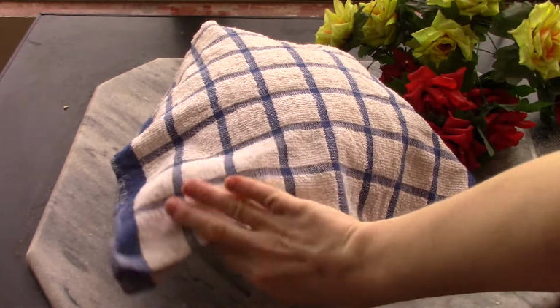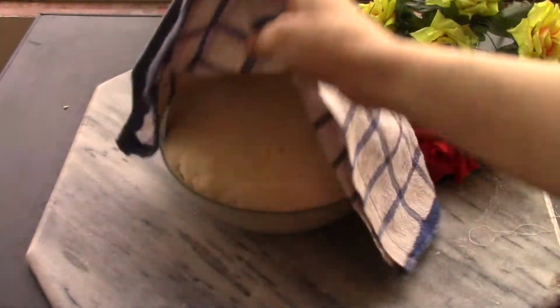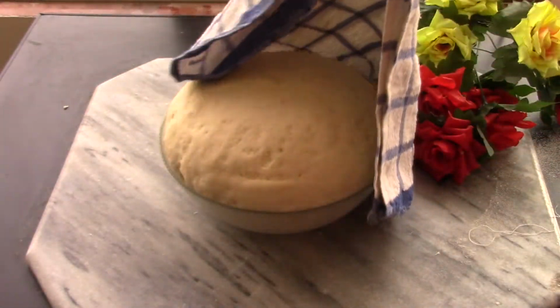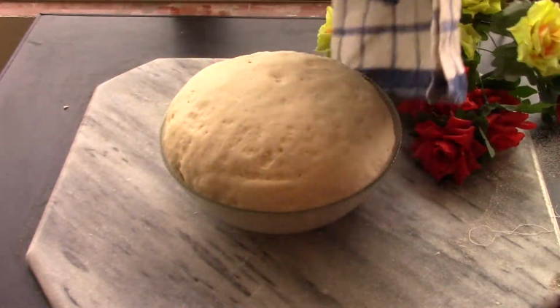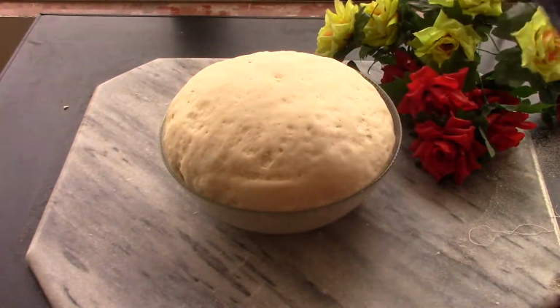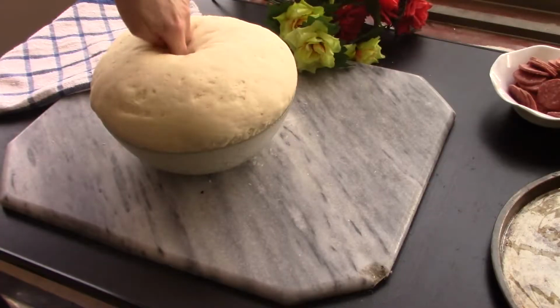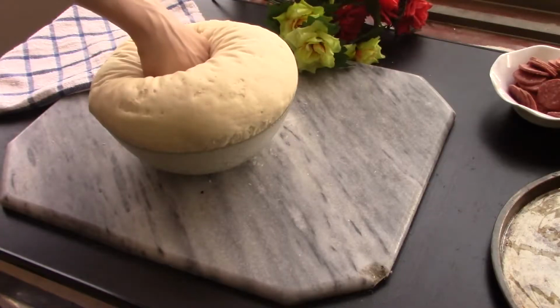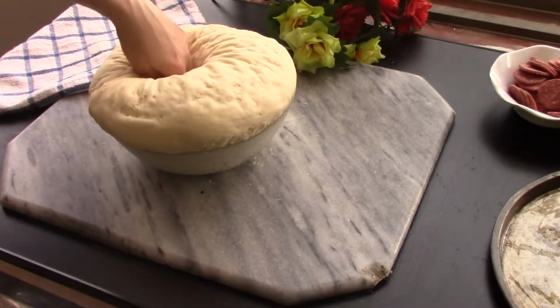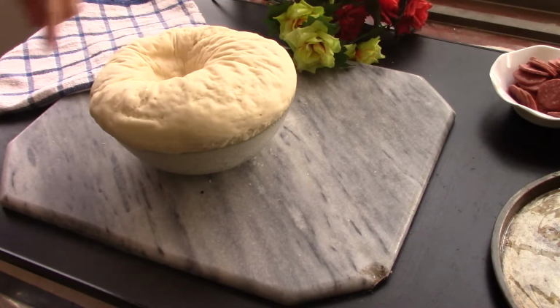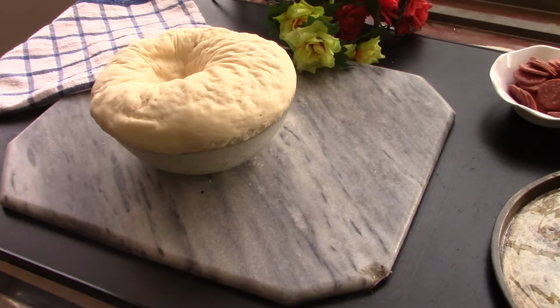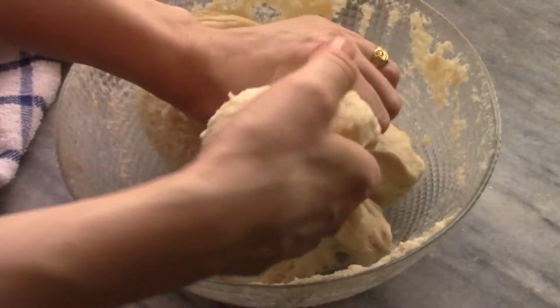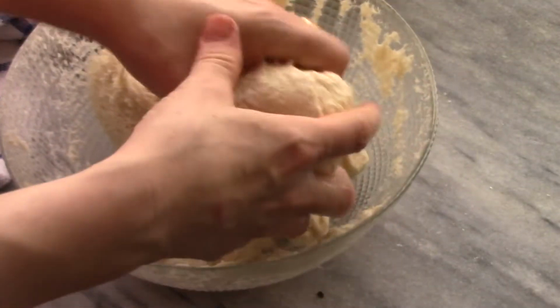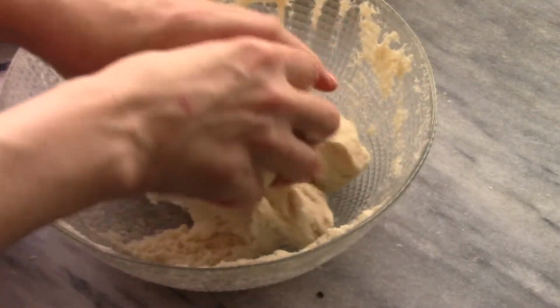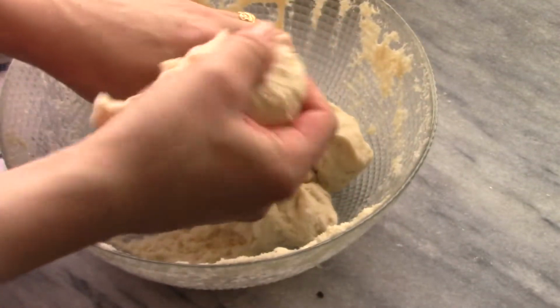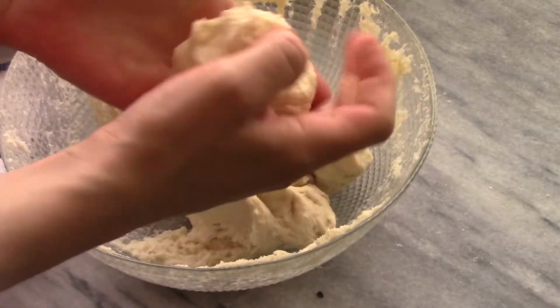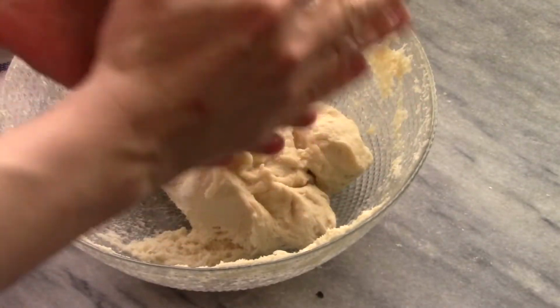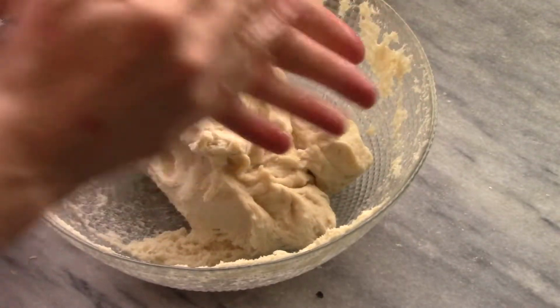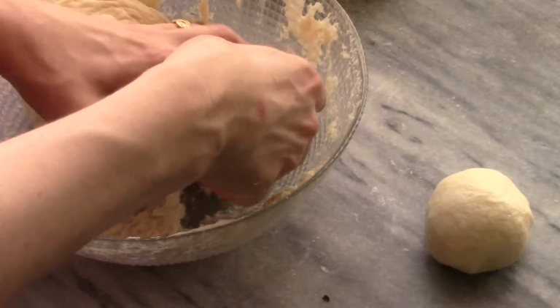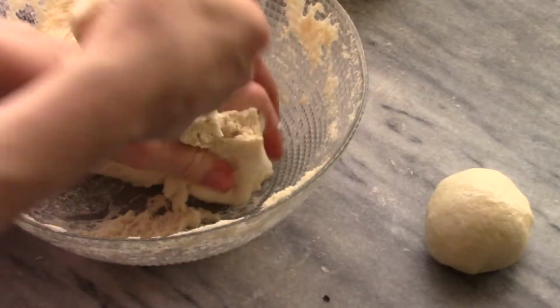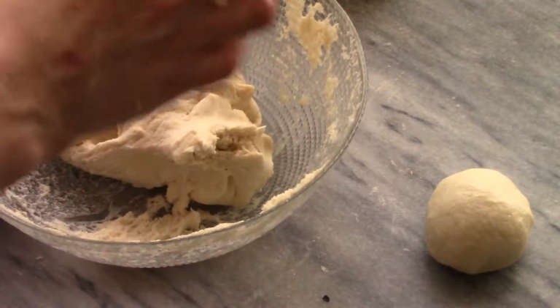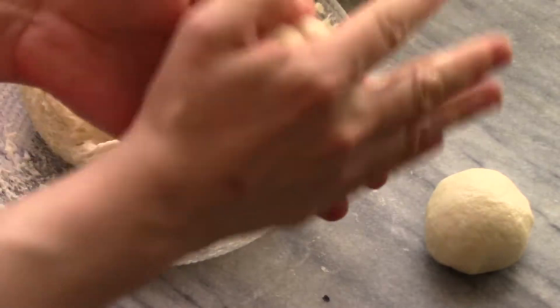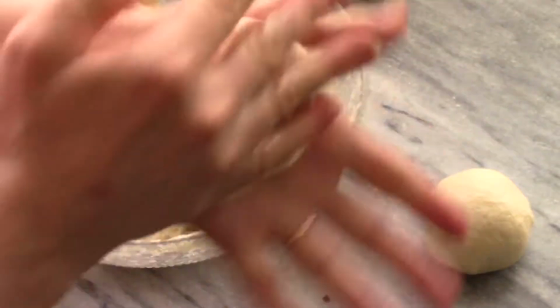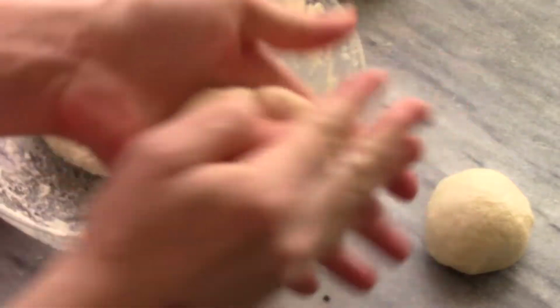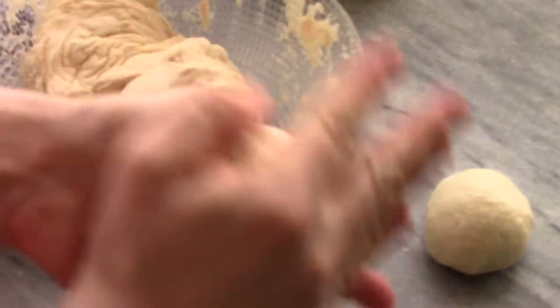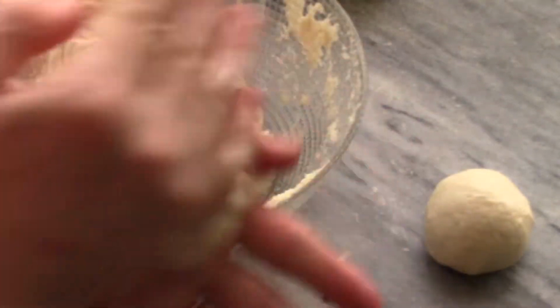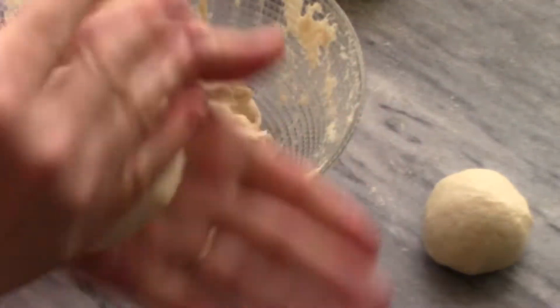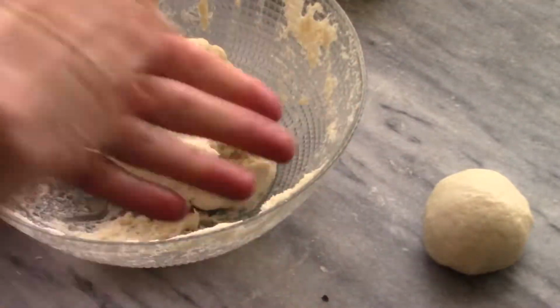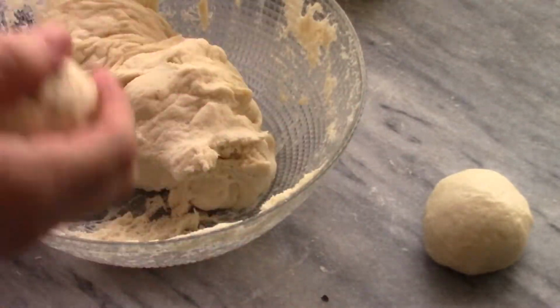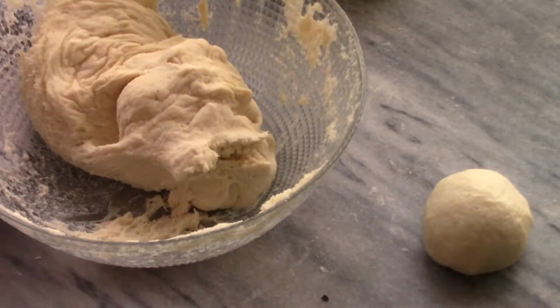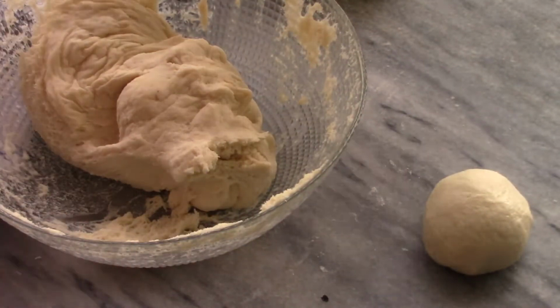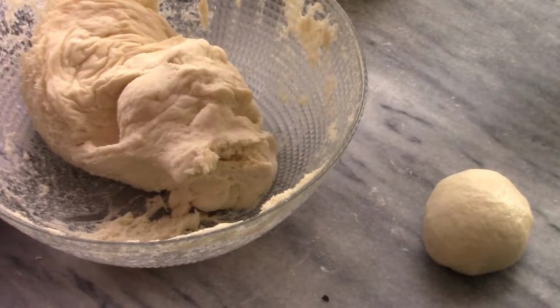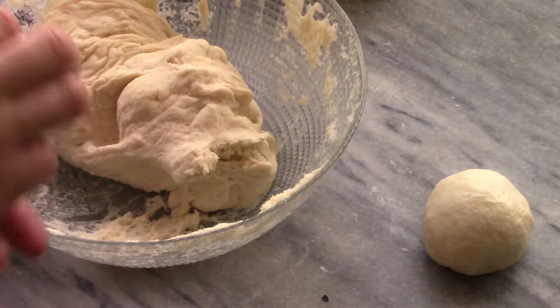Our dough is beautiful — look how much it rose! We're going to divide the dough into some balls. You want about baseball-size balls, just roll those out.